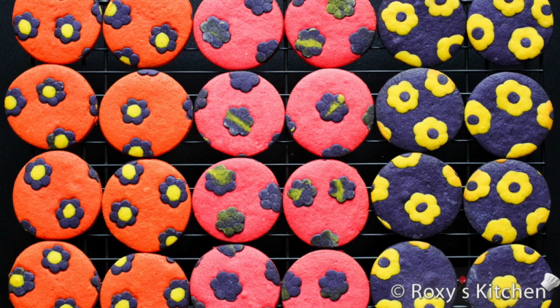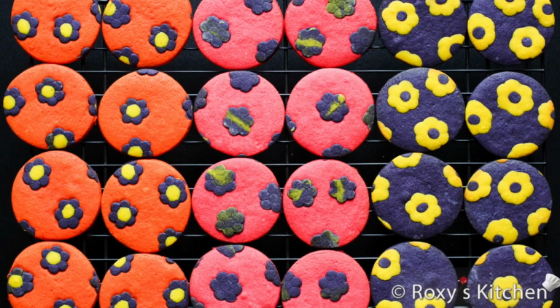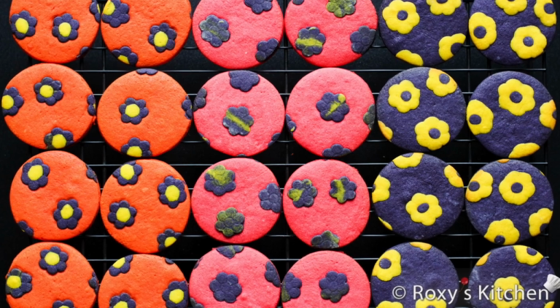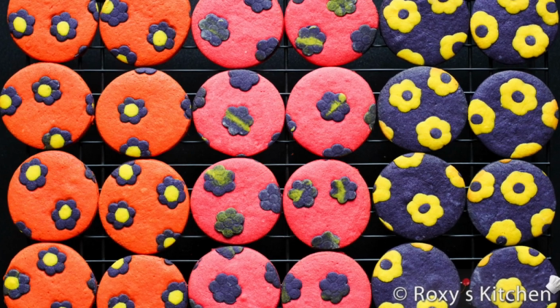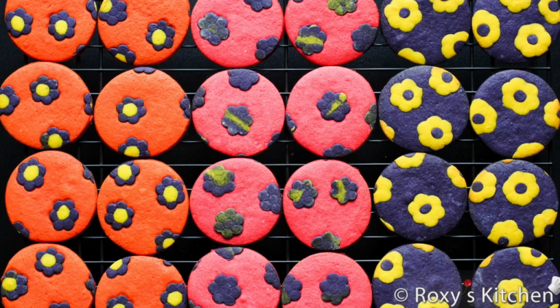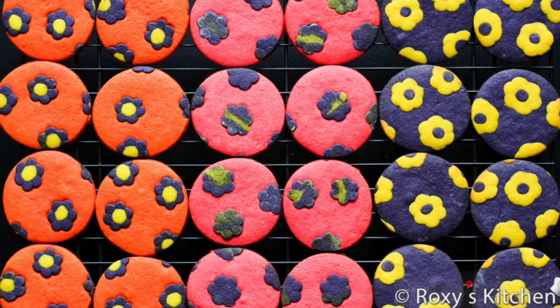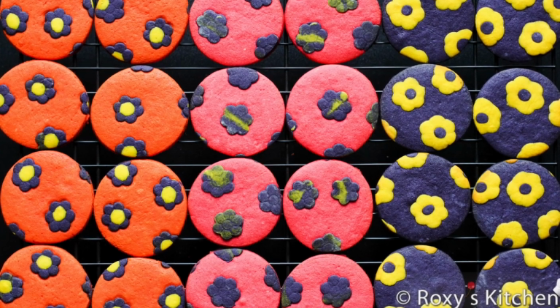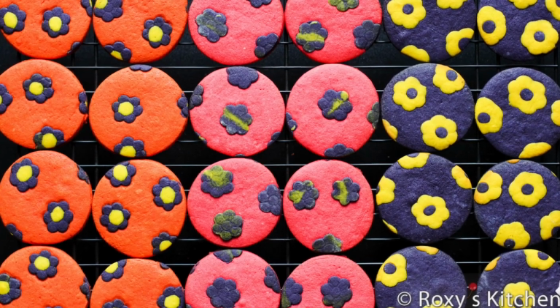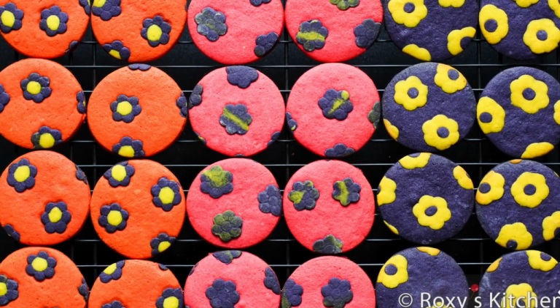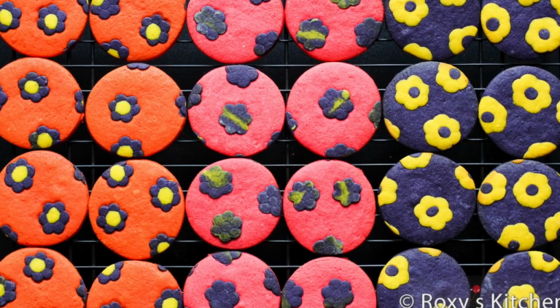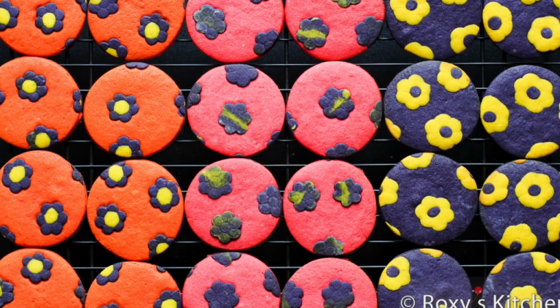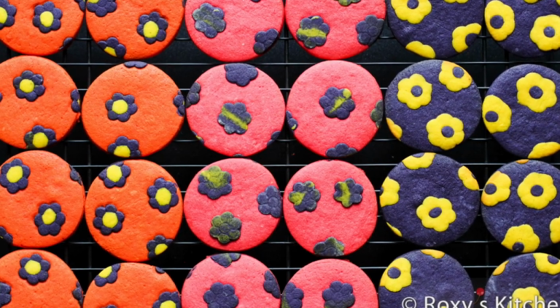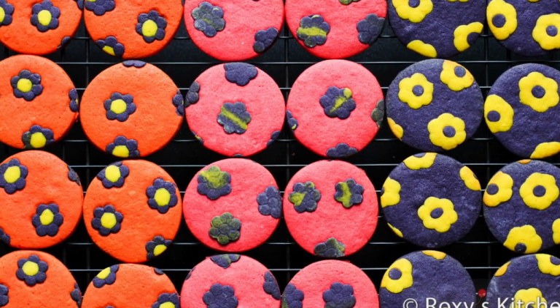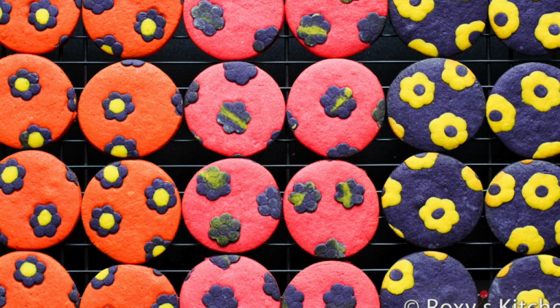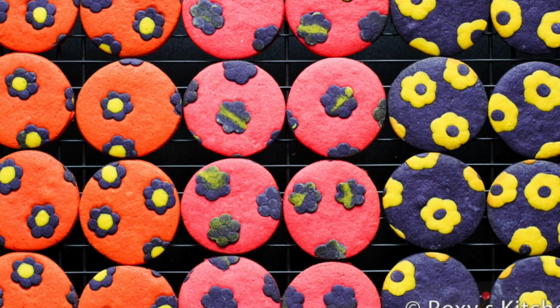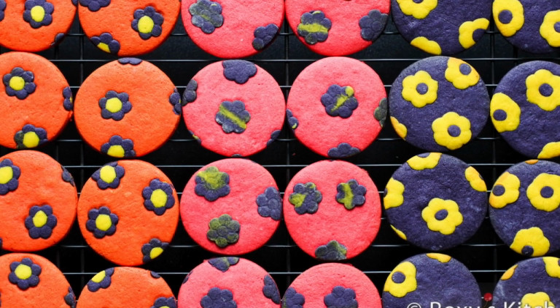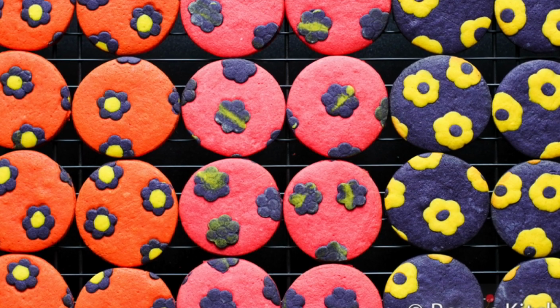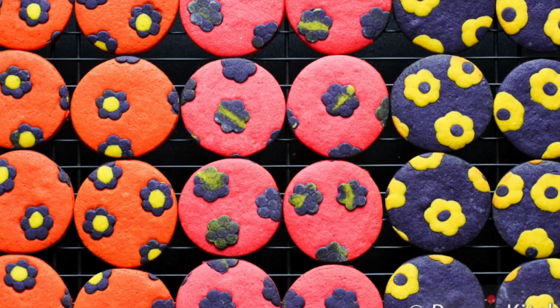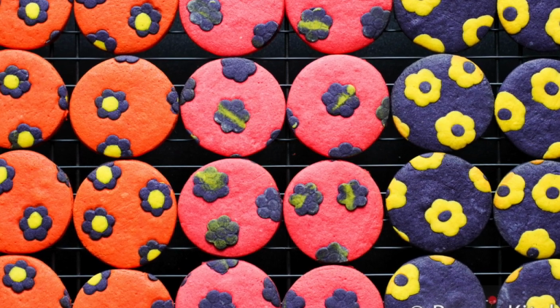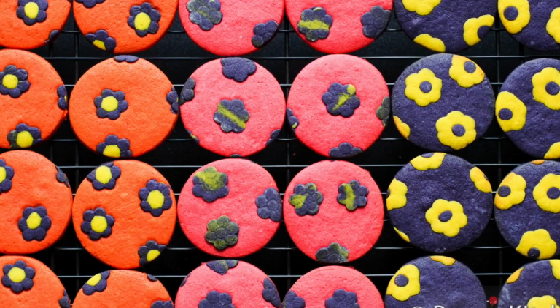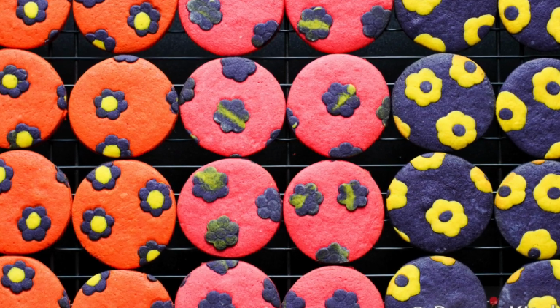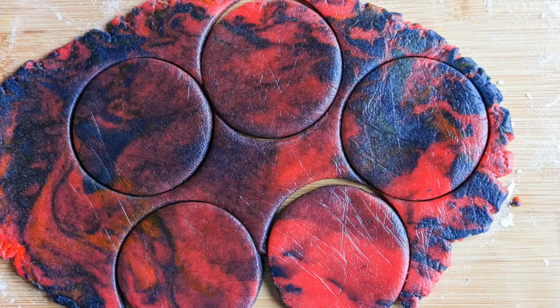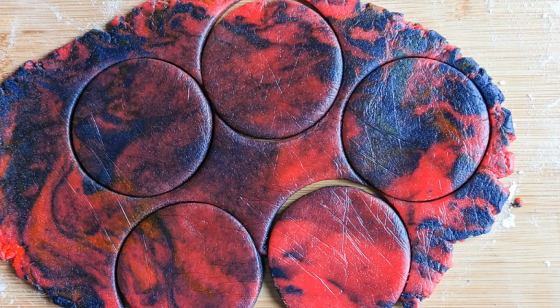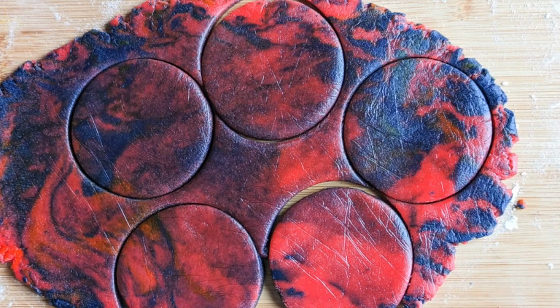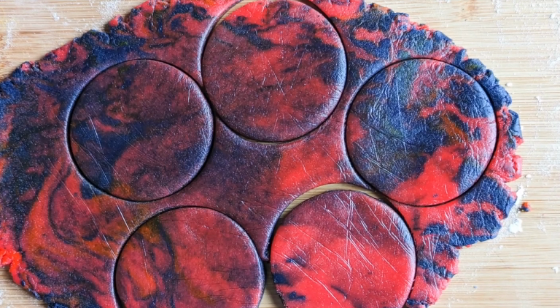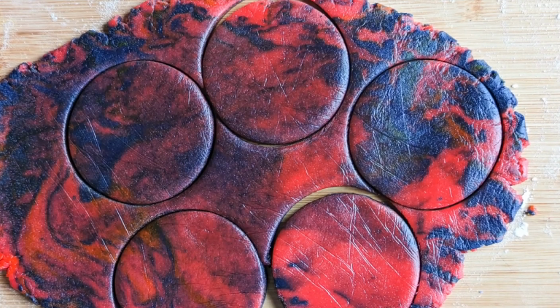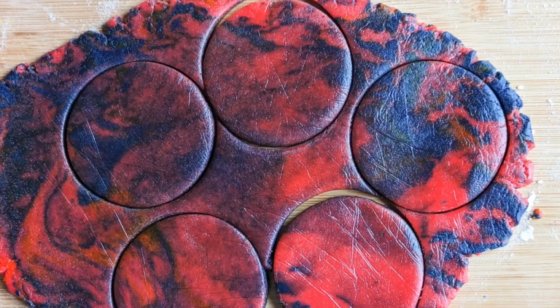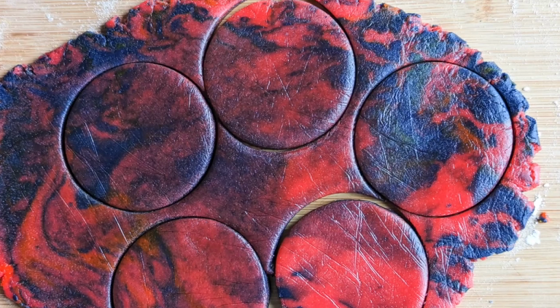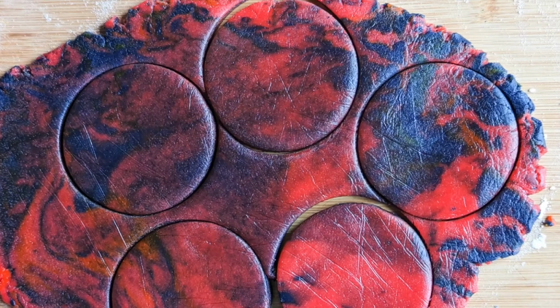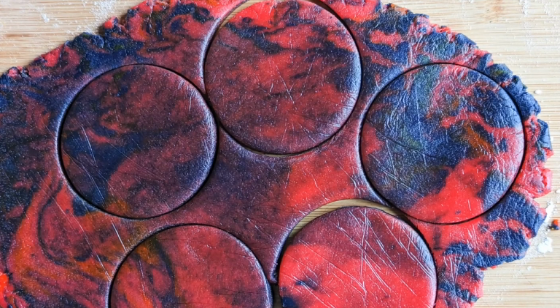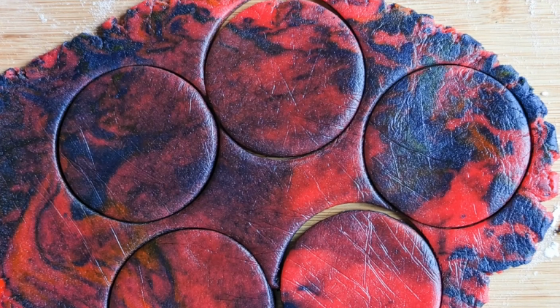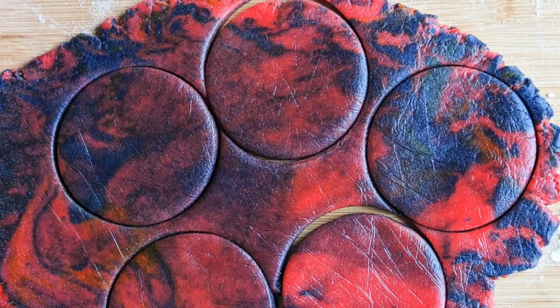Traditionally, we are taught that we should color cookie dough after the dough is made. With this method, you risk overmixing it or not achieving the right consistency. Check the video description for the list of ingredients and a detailed cookie dough recipe.